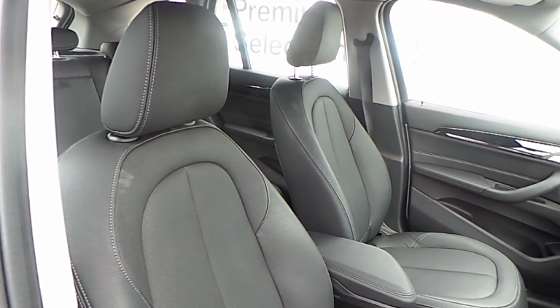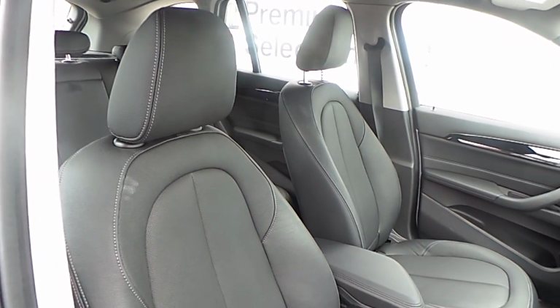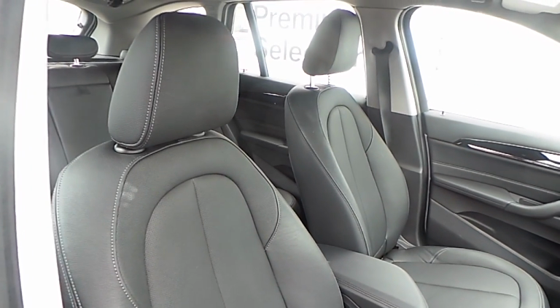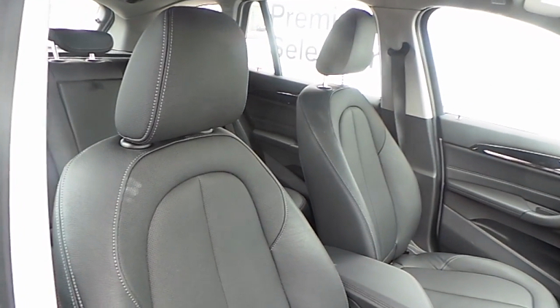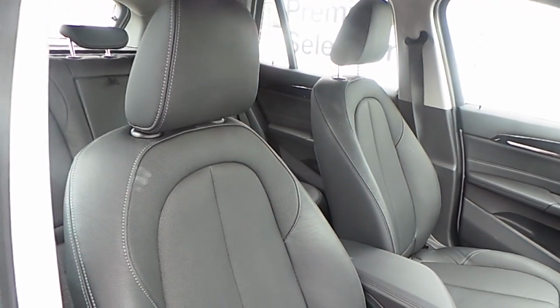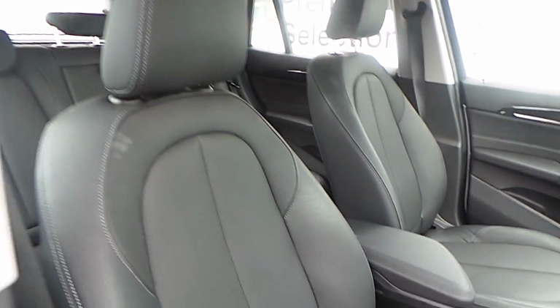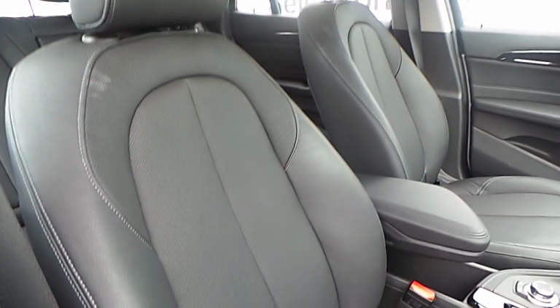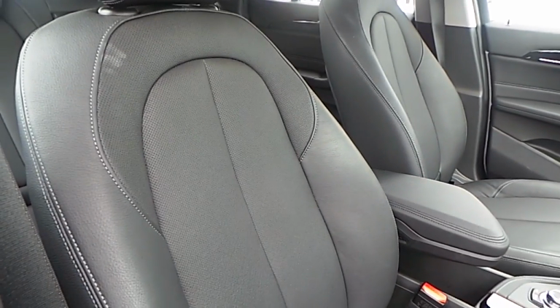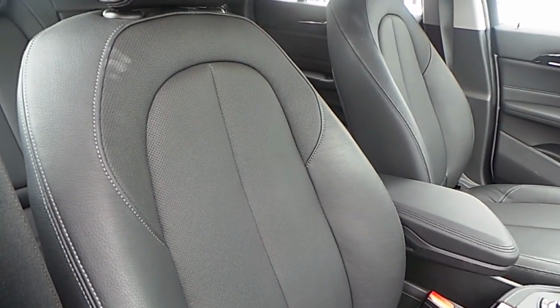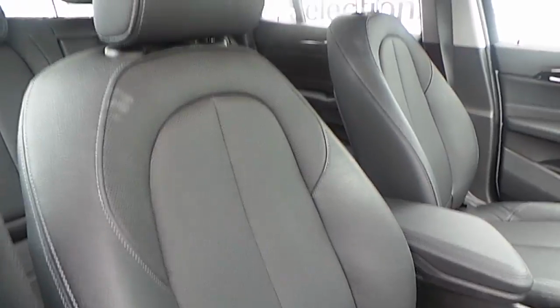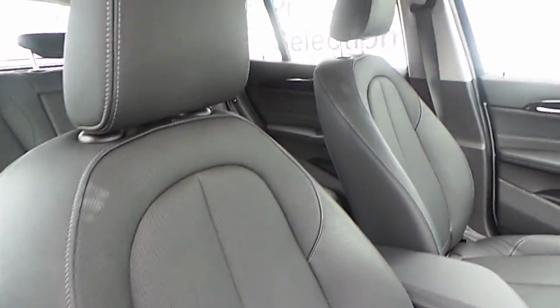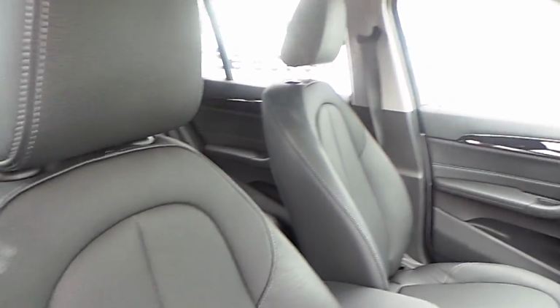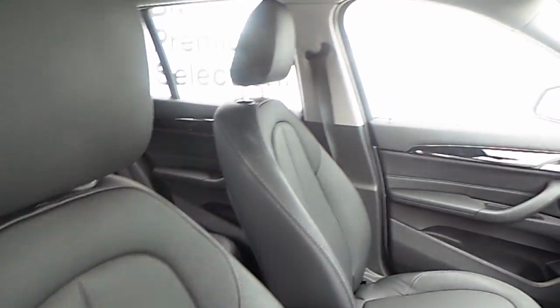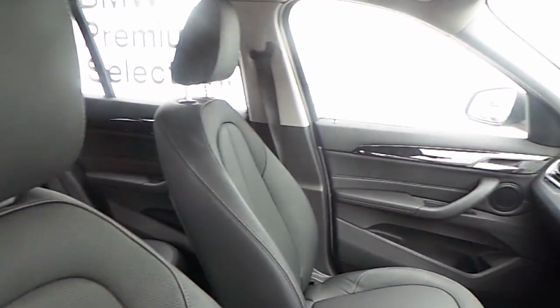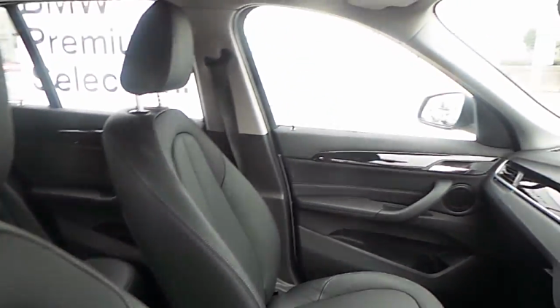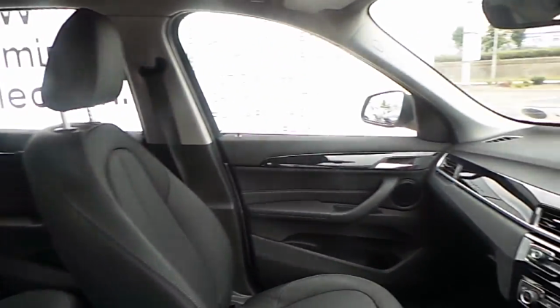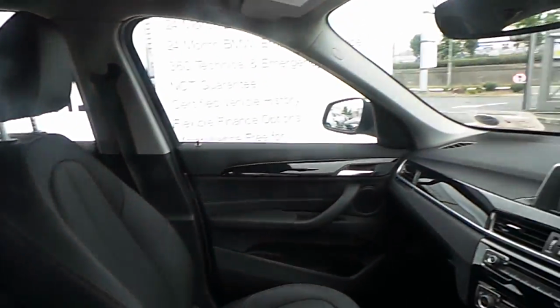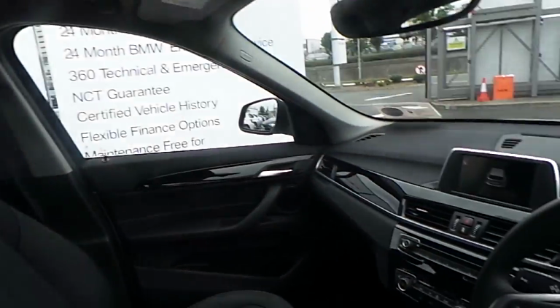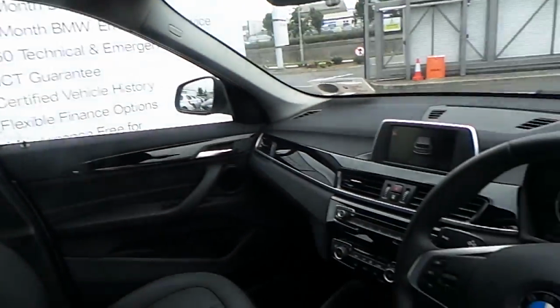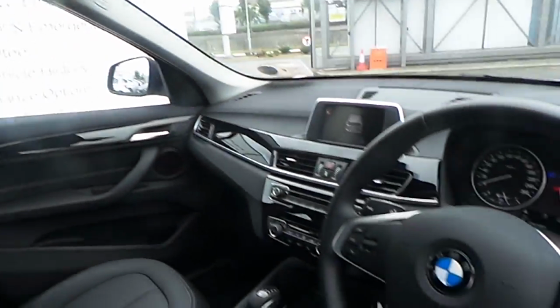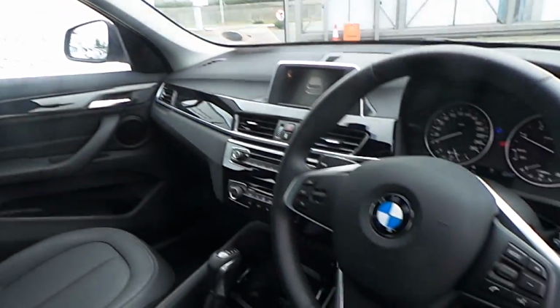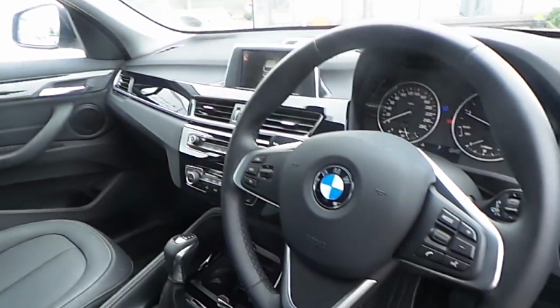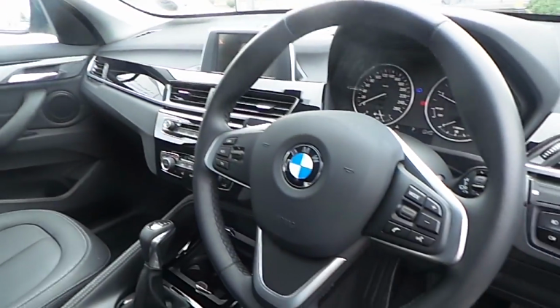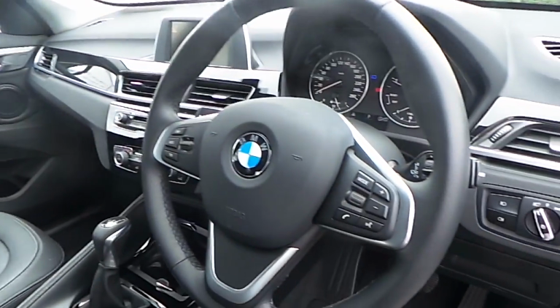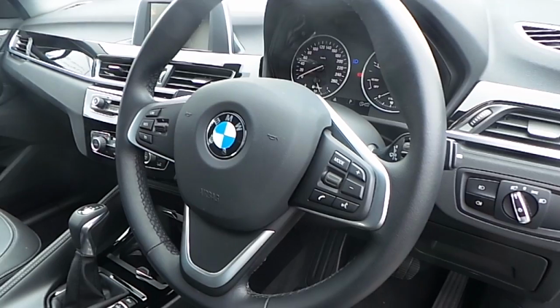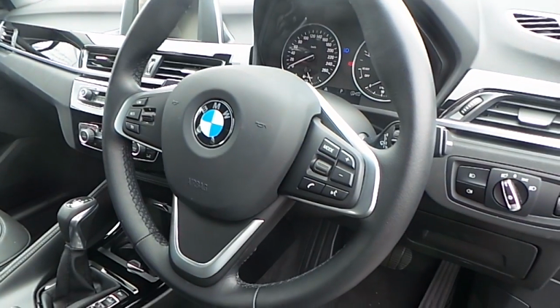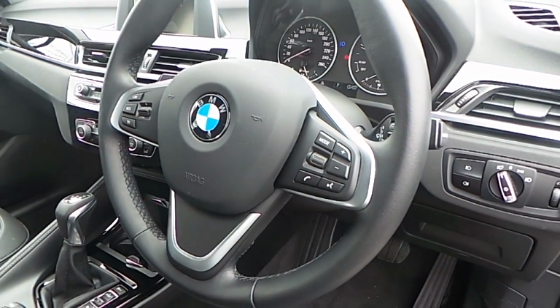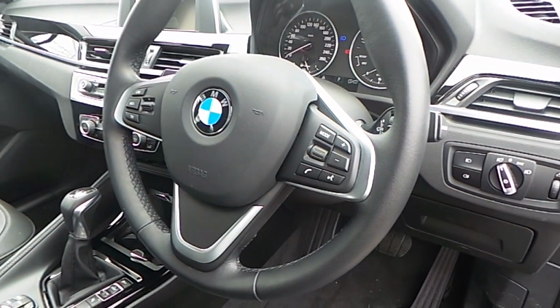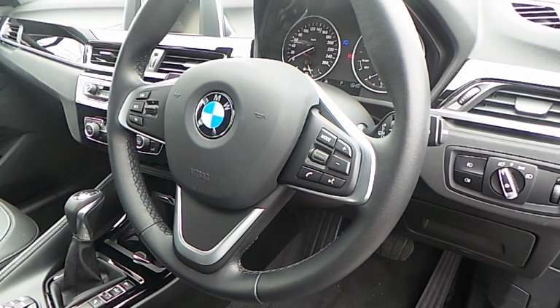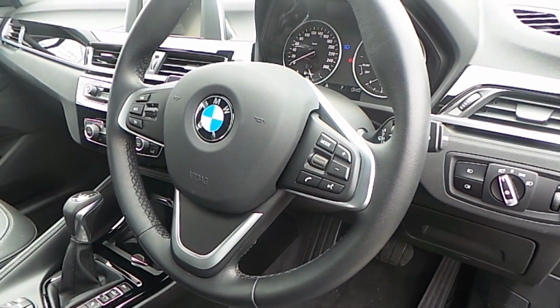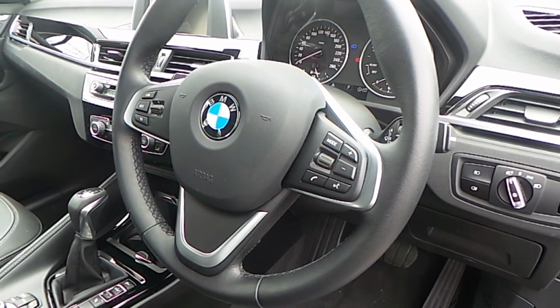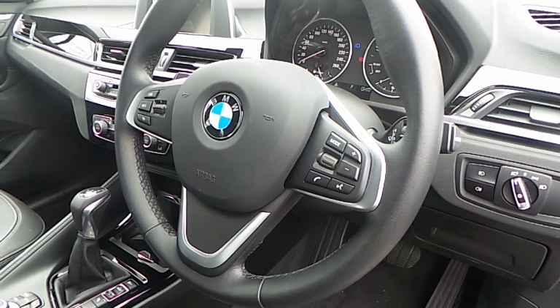The interior of this X1 is finished in black perforated Dakota leather, with high gloss black trim and a multifunction sports steering wheel with reverse control and brake function.